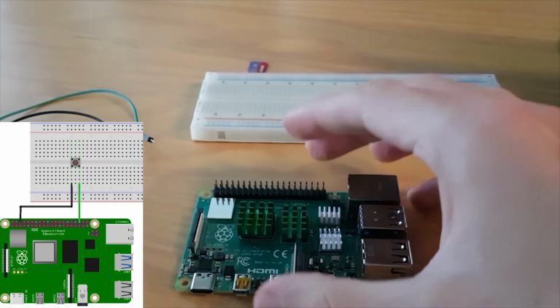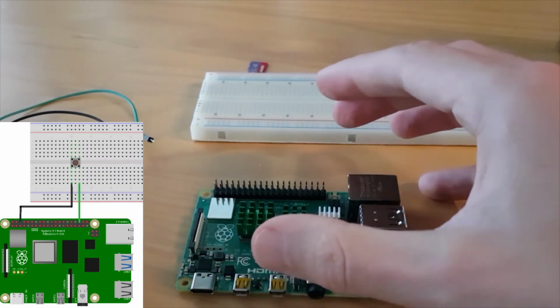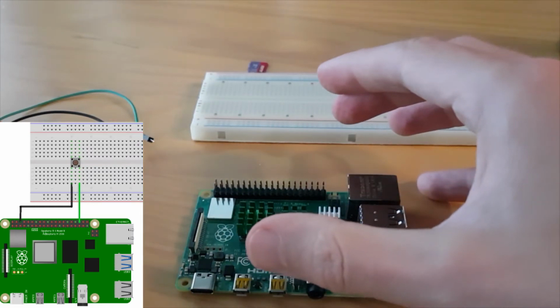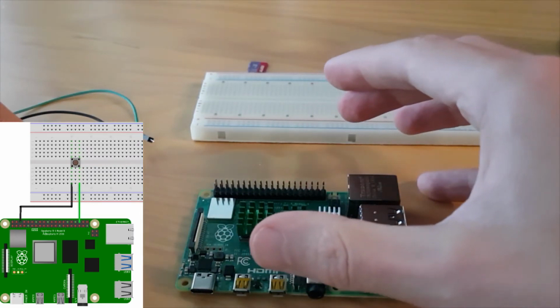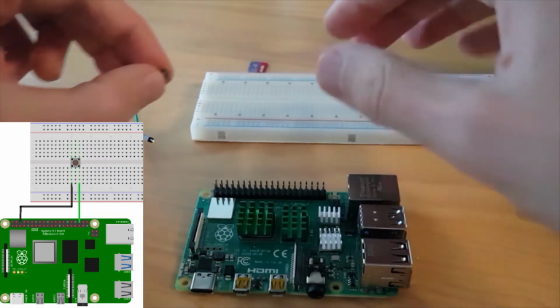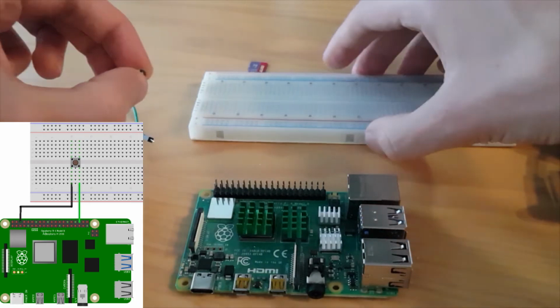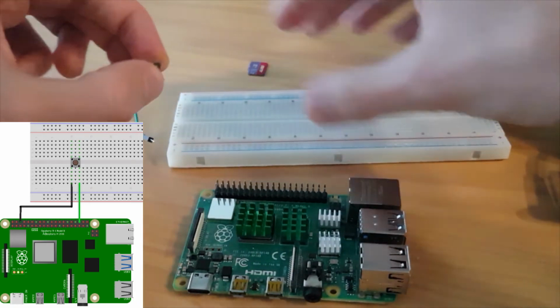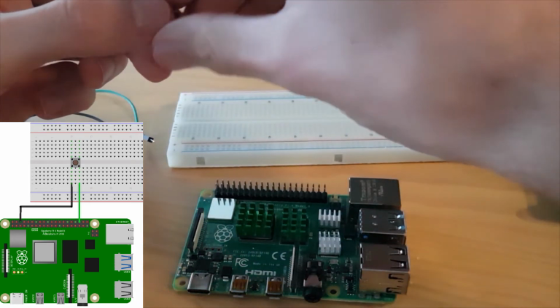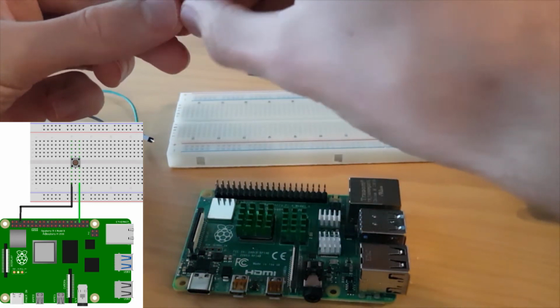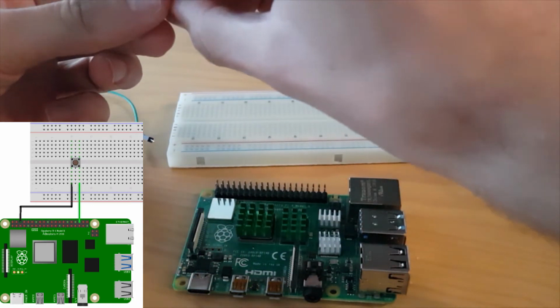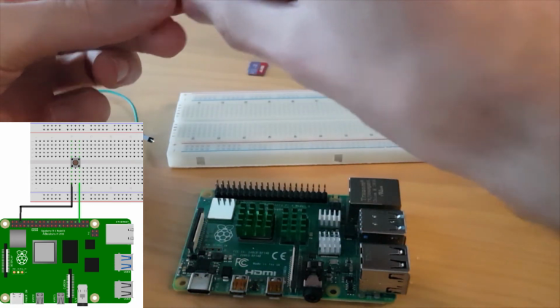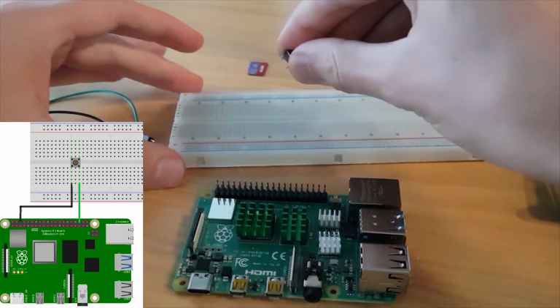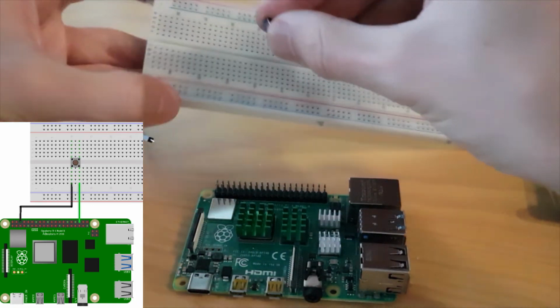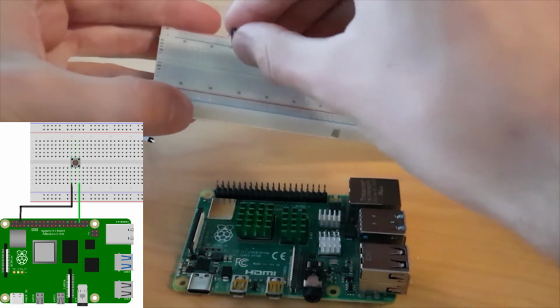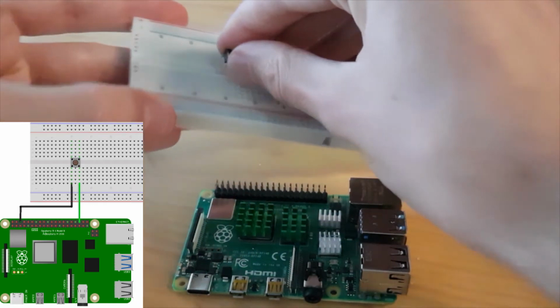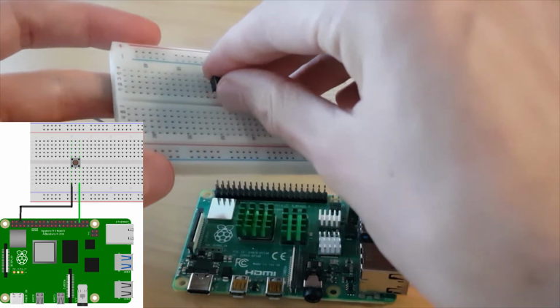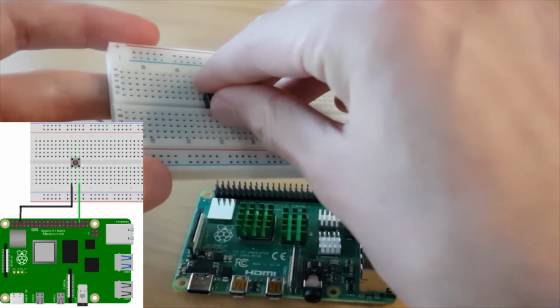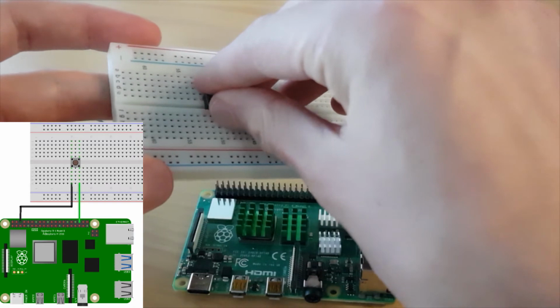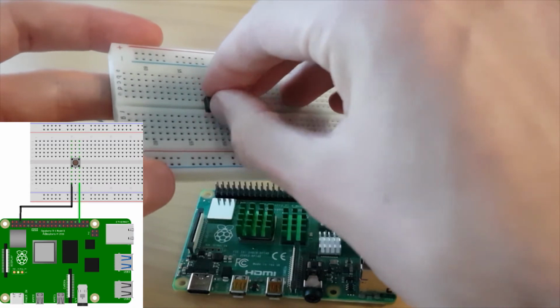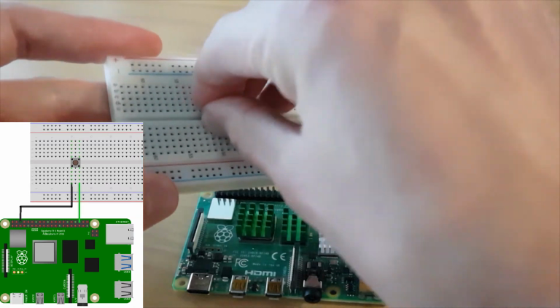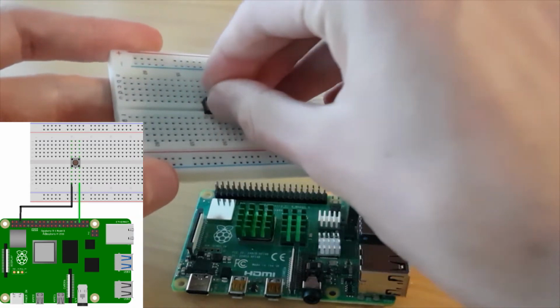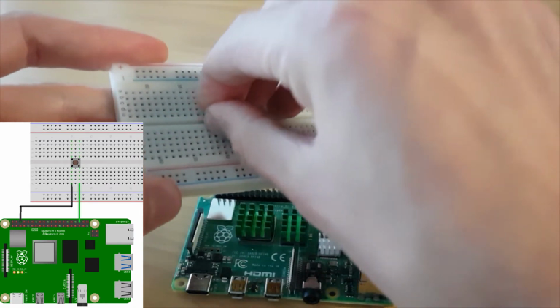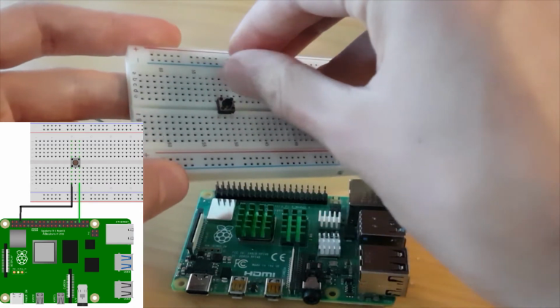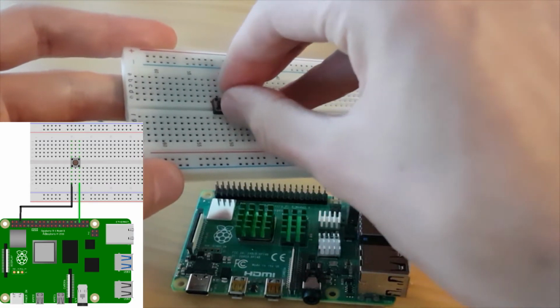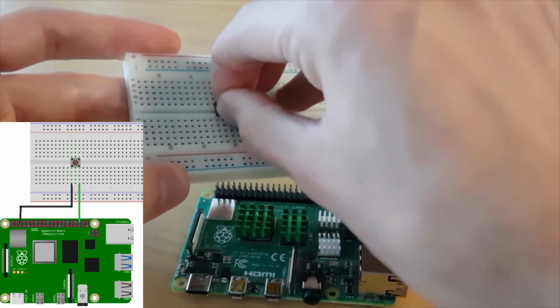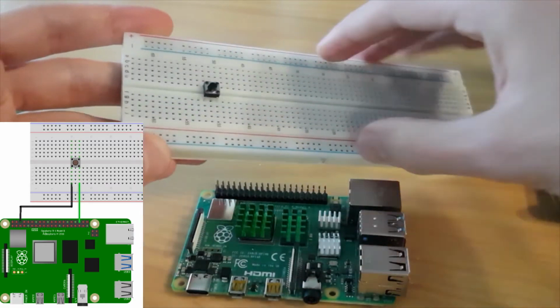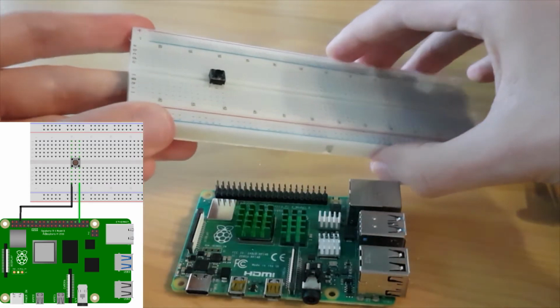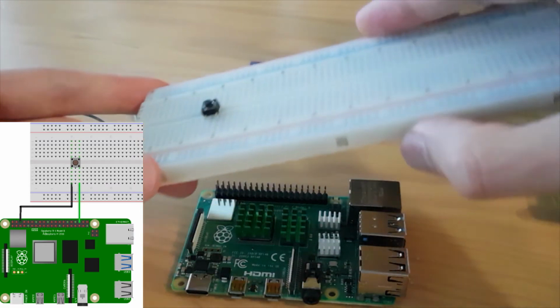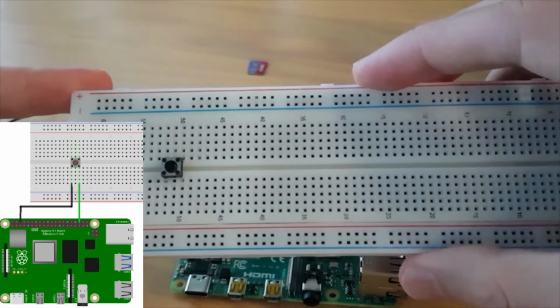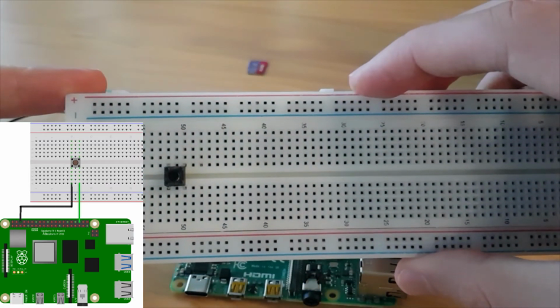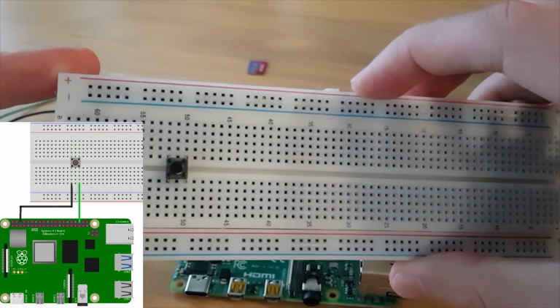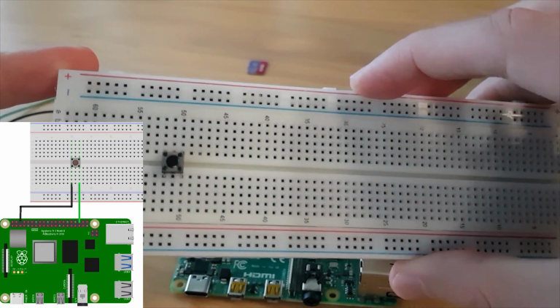Now take your push button and your breadboard, and place the push button in the middle of the breadboard. Just on any line — it doesn't really matter.